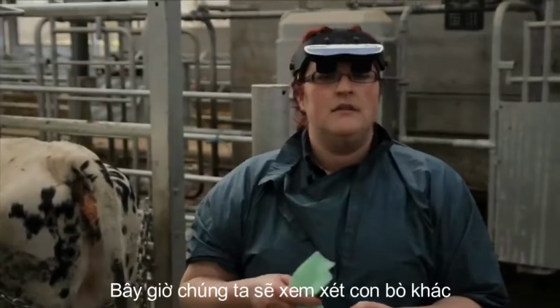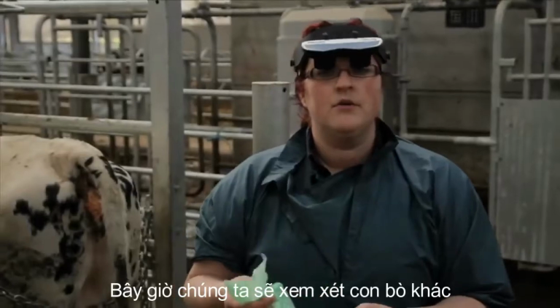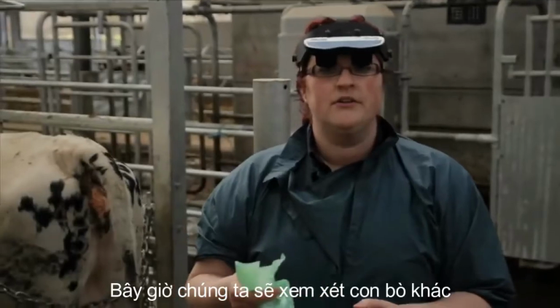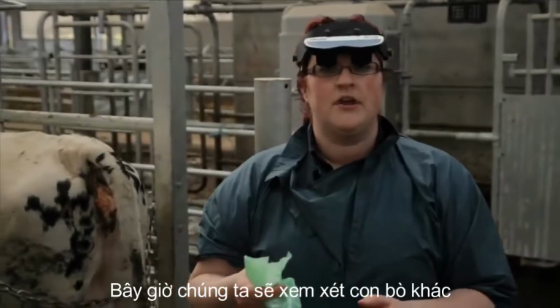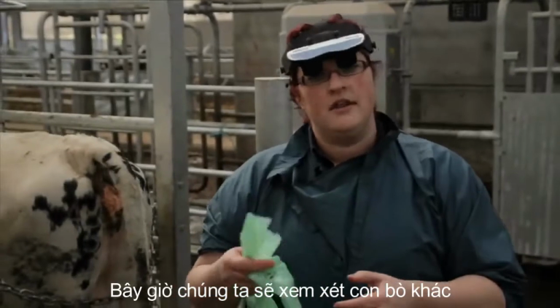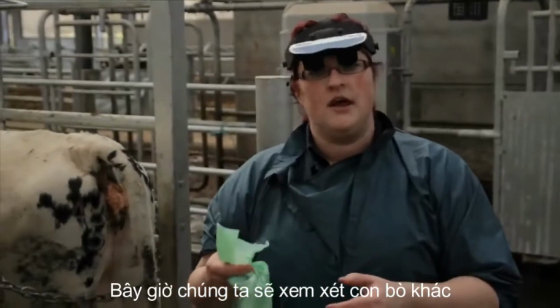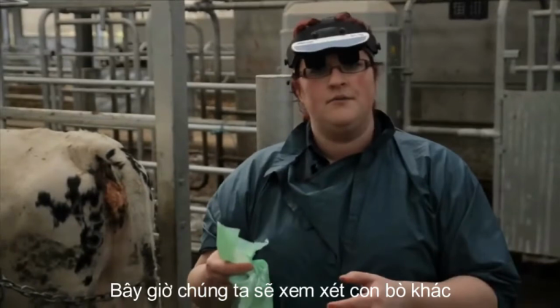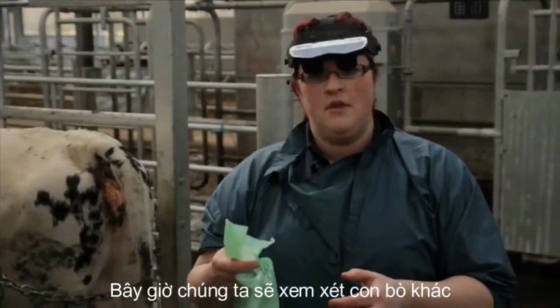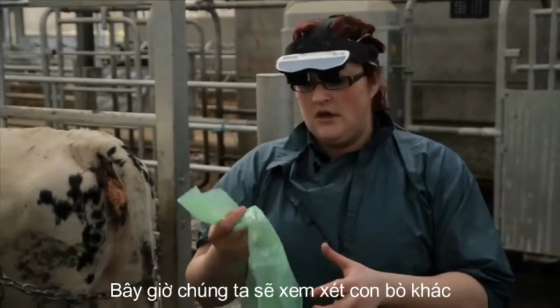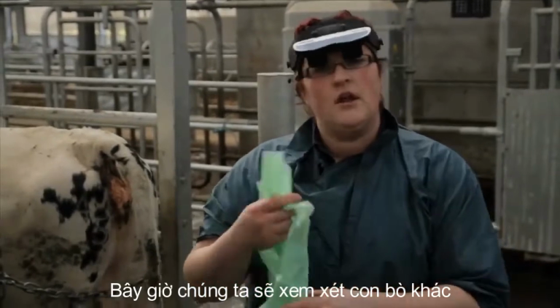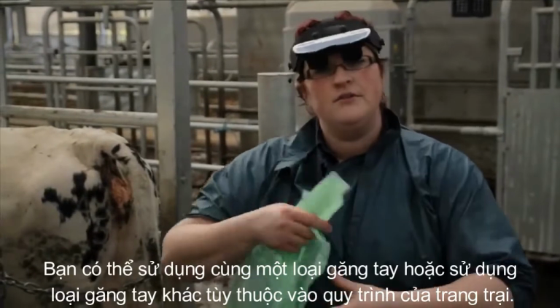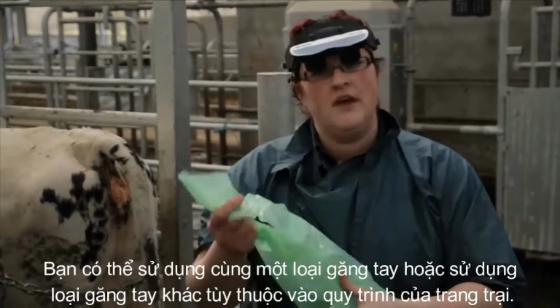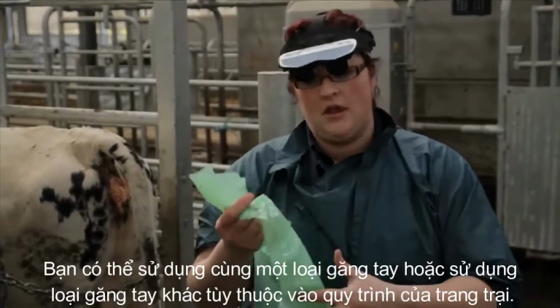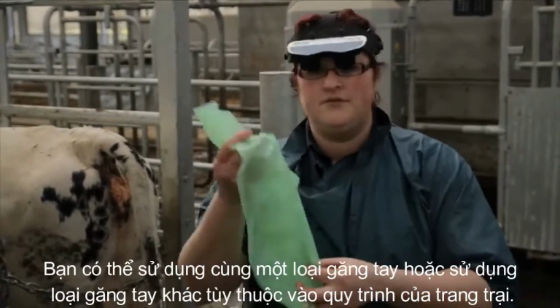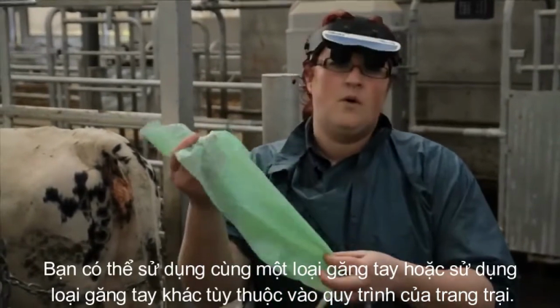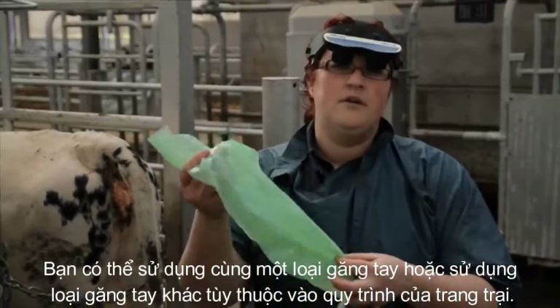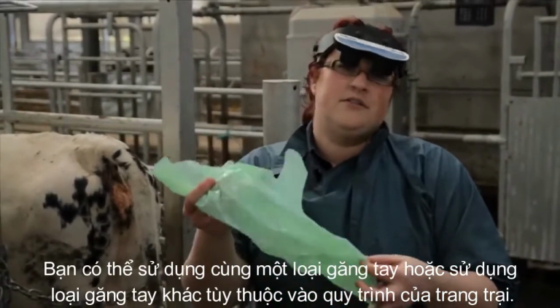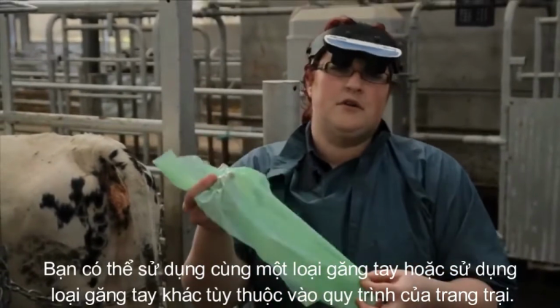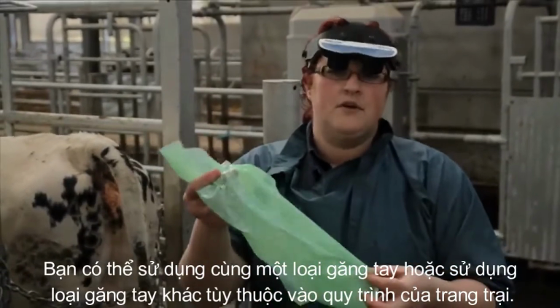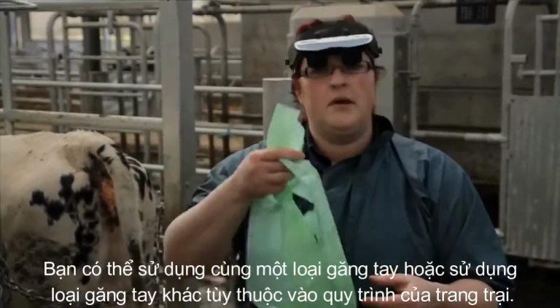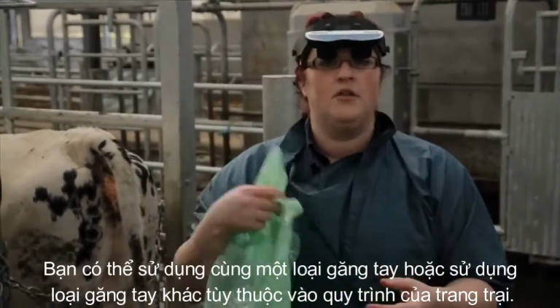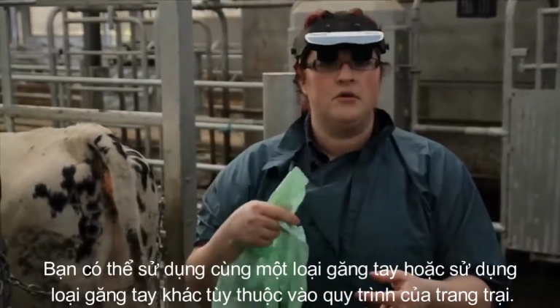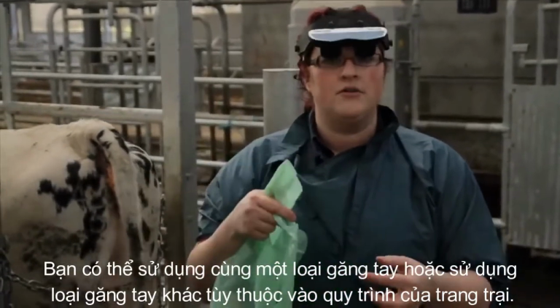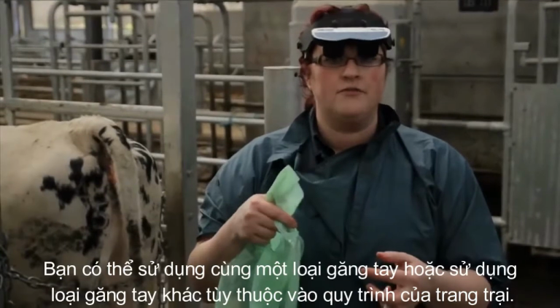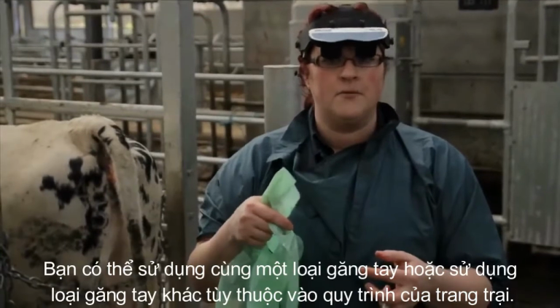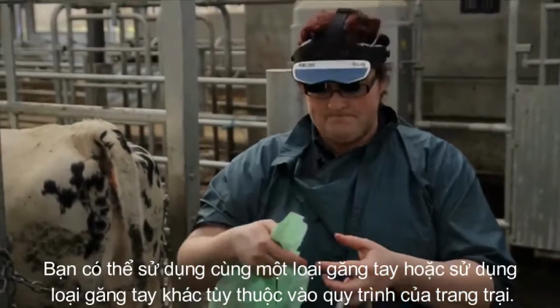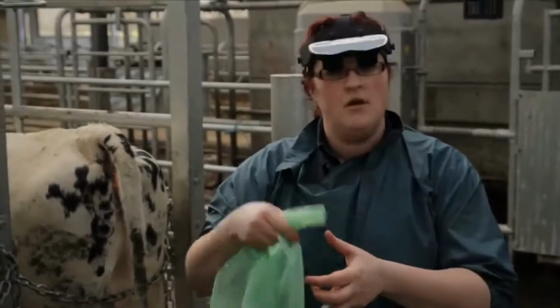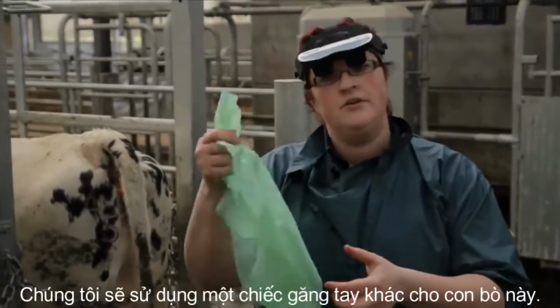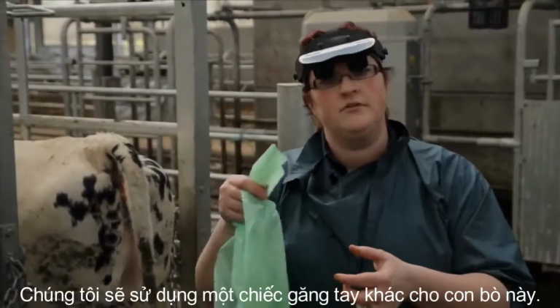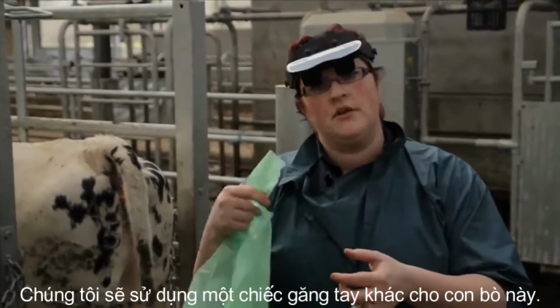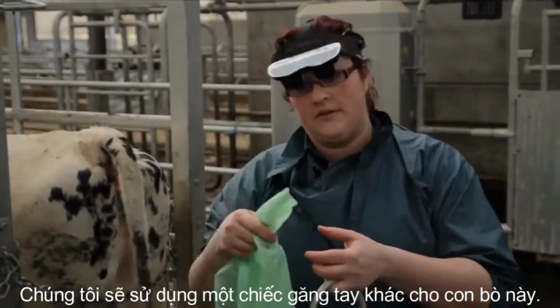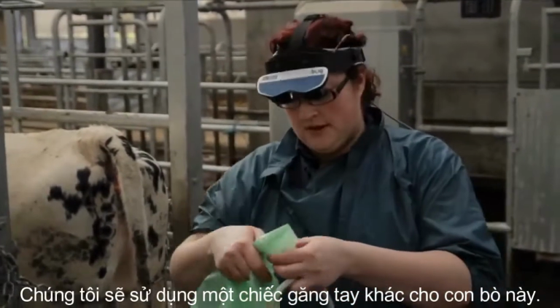Now we're going to look at another cow. You can either use the same glove or use a different glove depending on the protocols on the farm. We'll use a different glove for this cow.